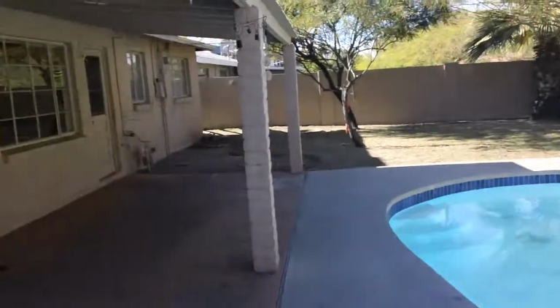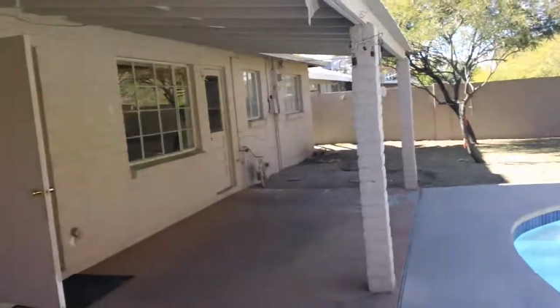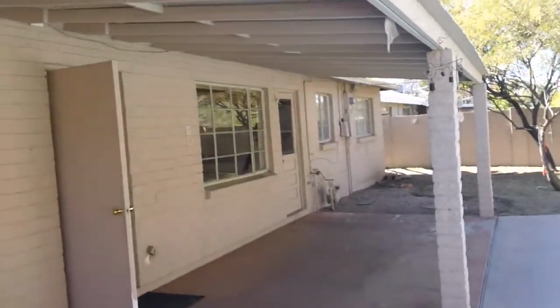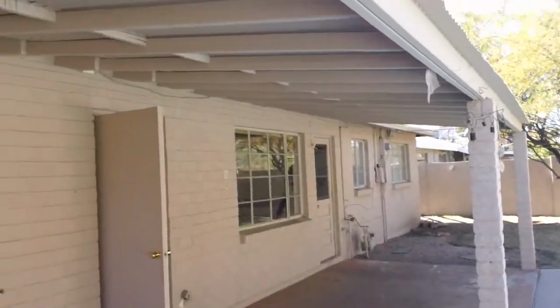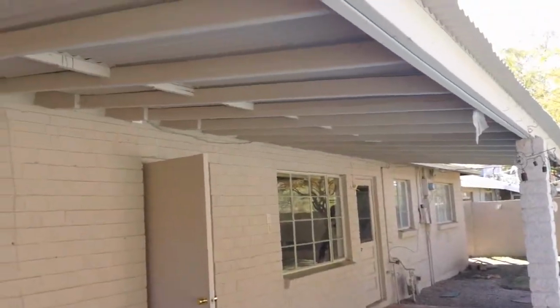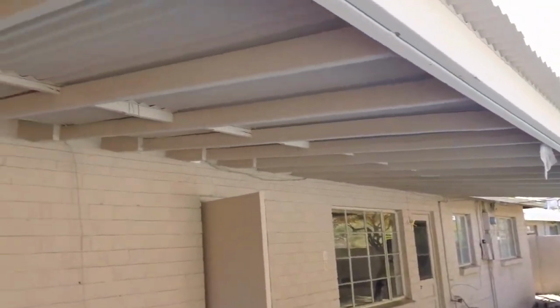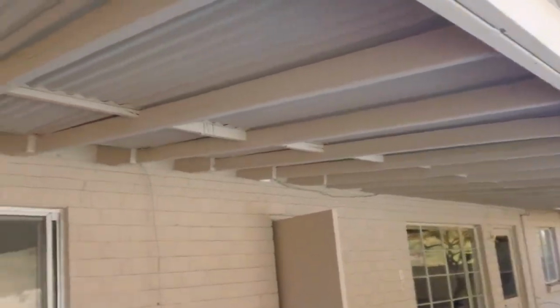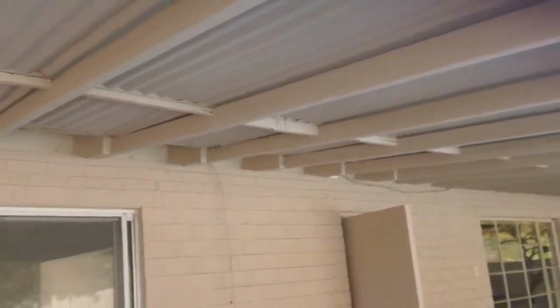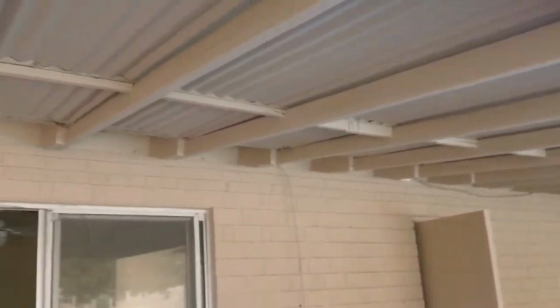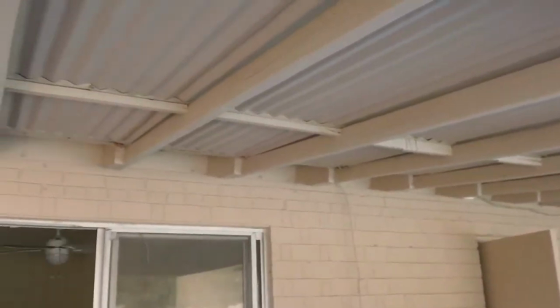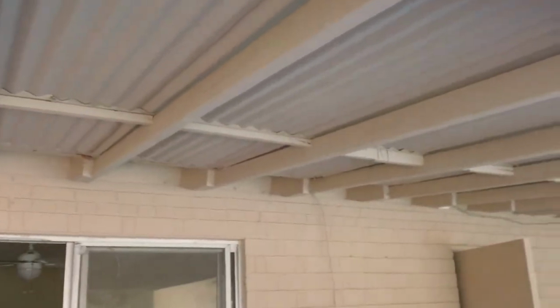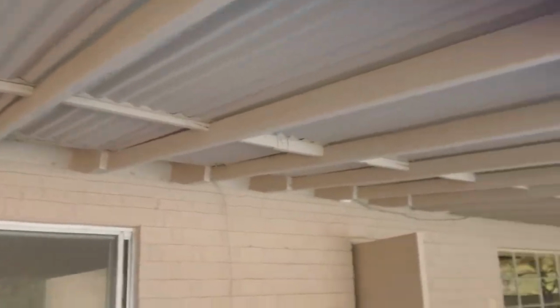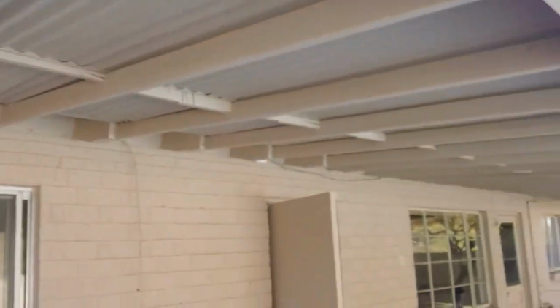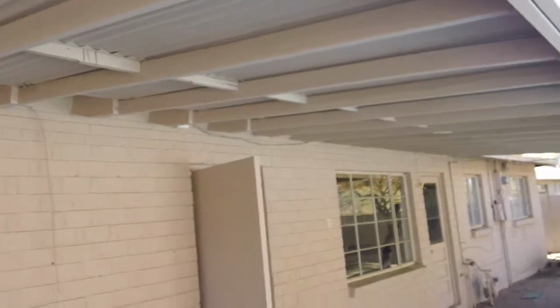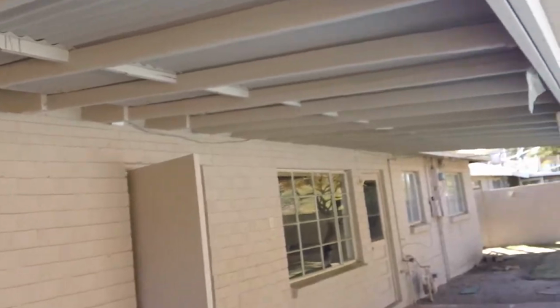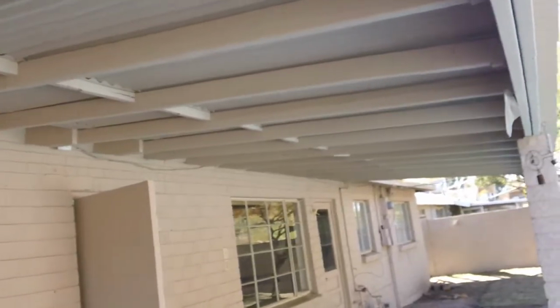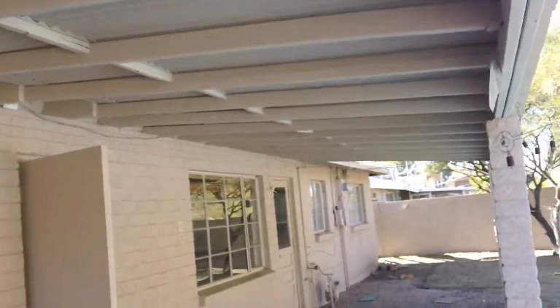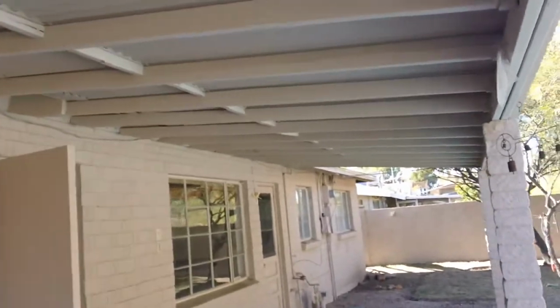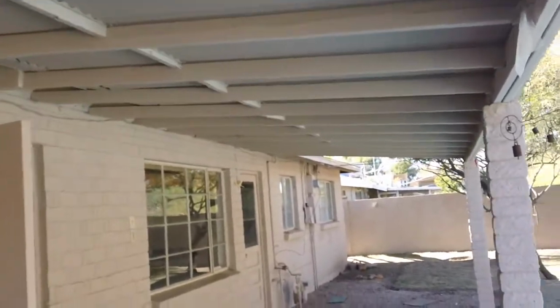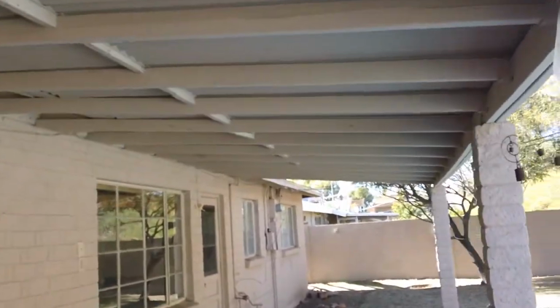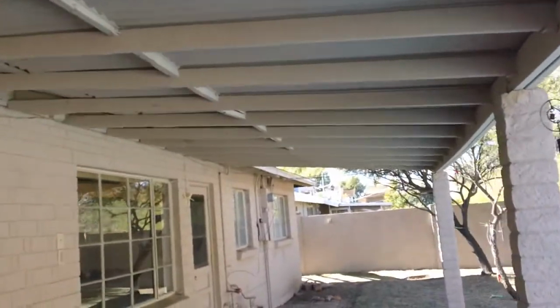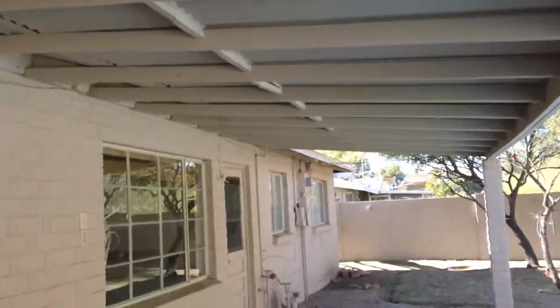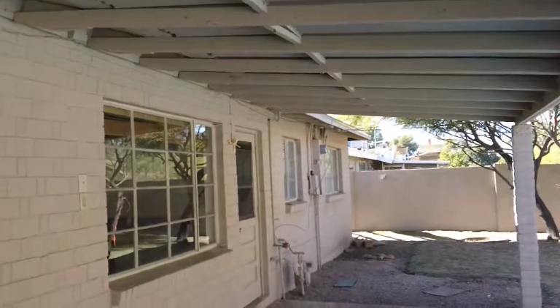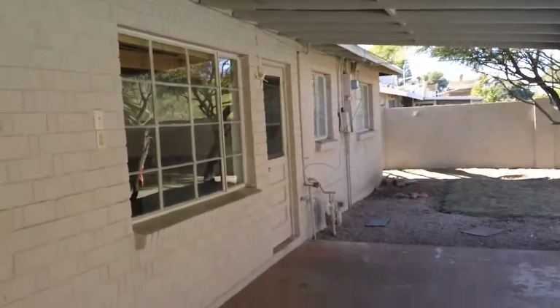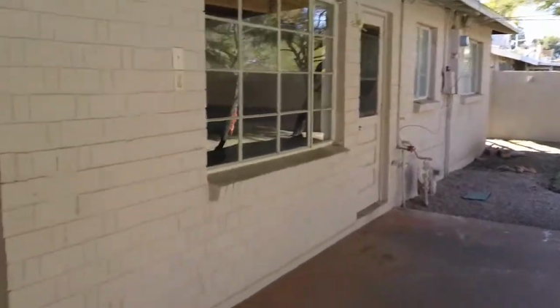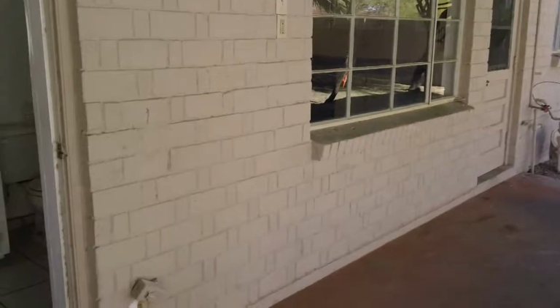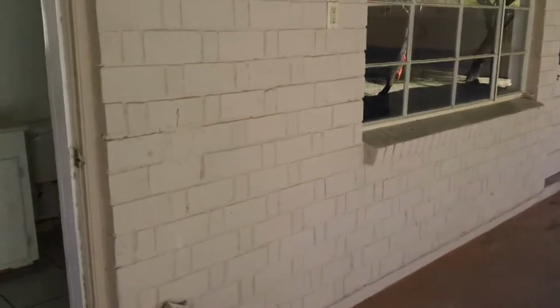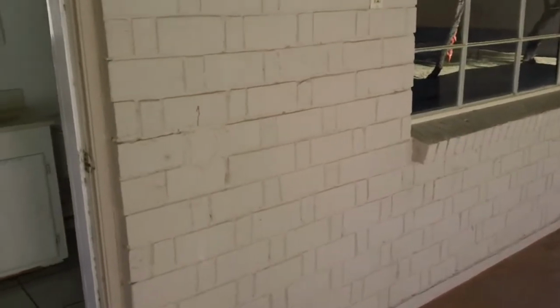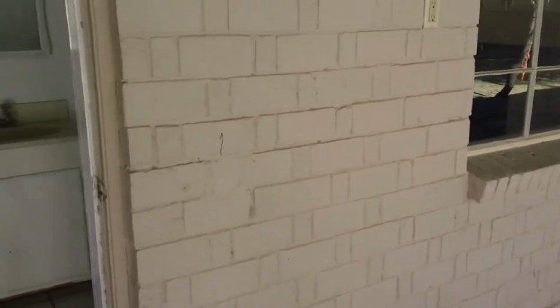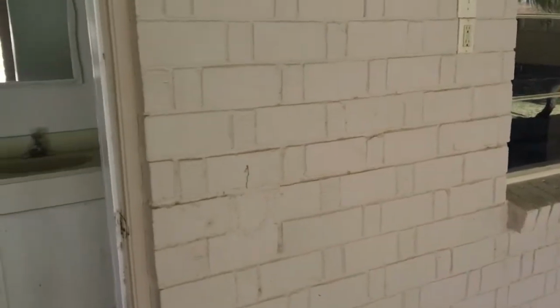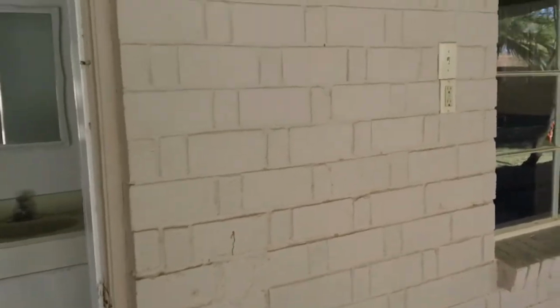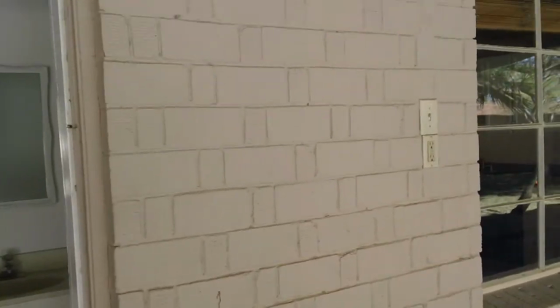This patio, whatever you want to call it, is going to have to be torn down — it's crap. It's a block home, actually a brick home that was painted. I don't know why anybody would paint brick.